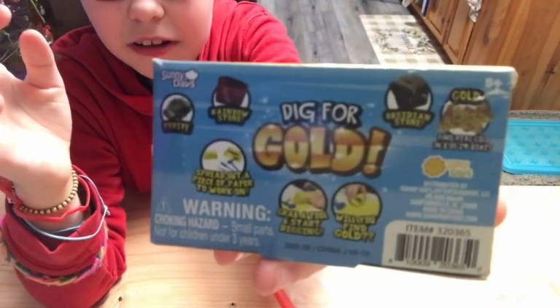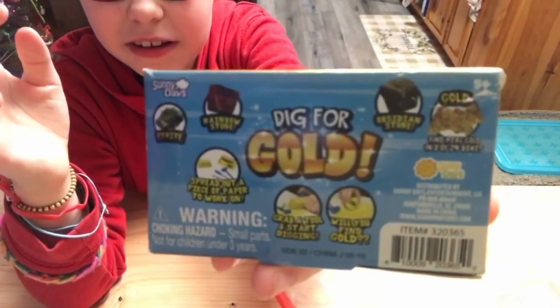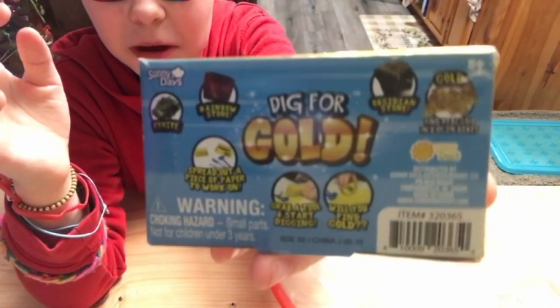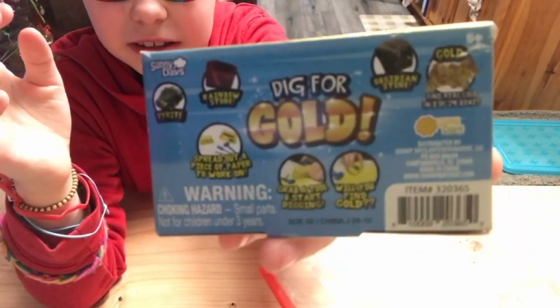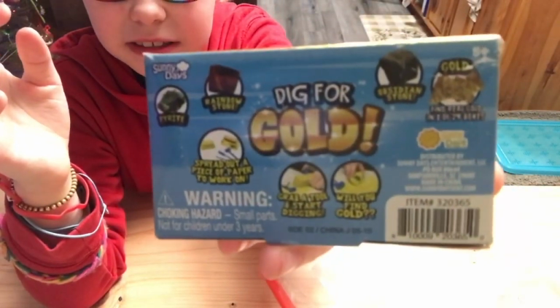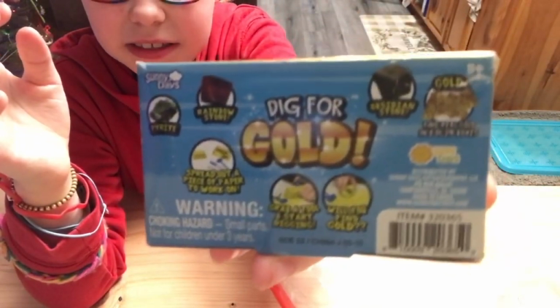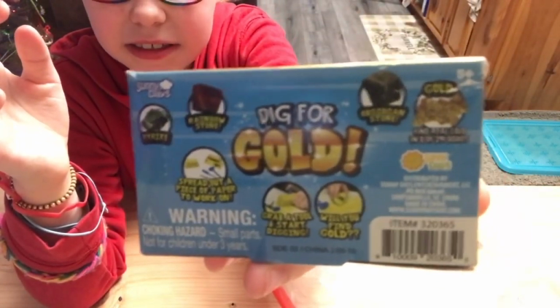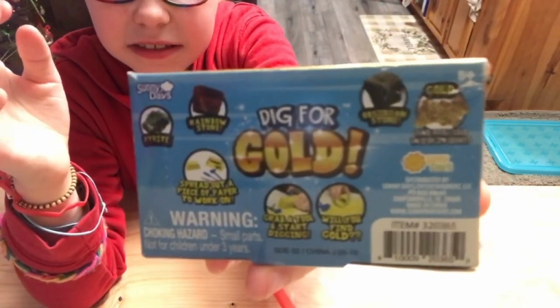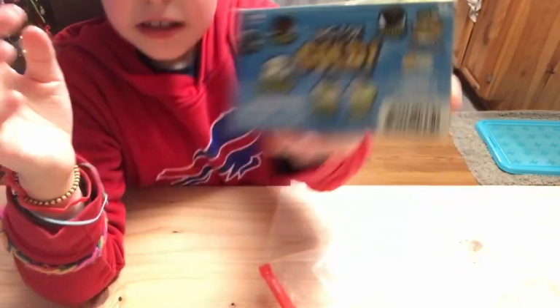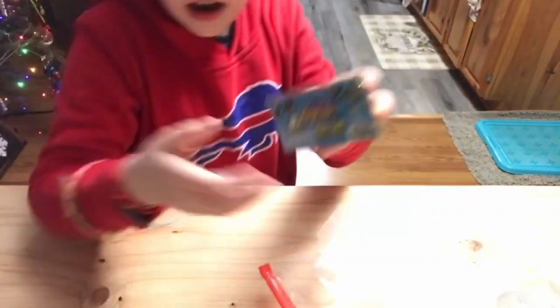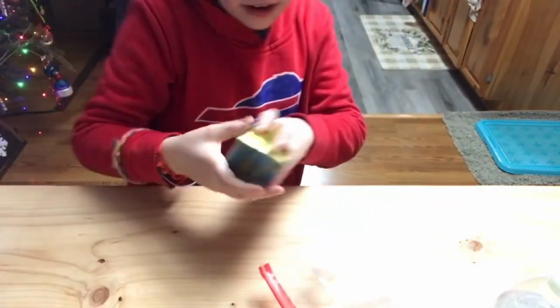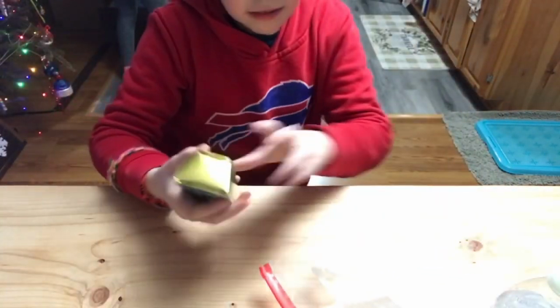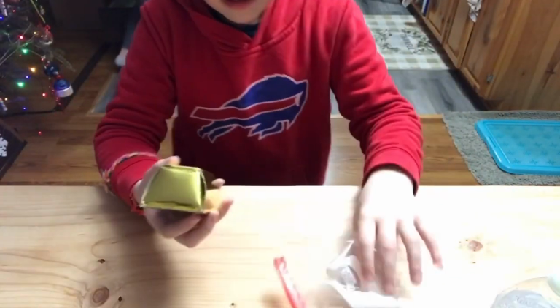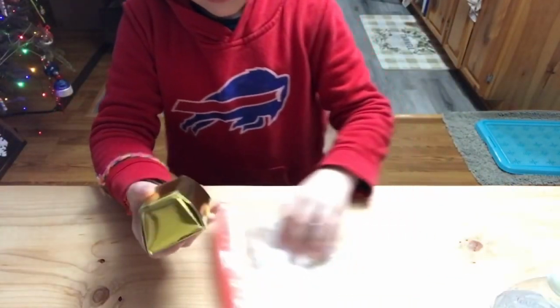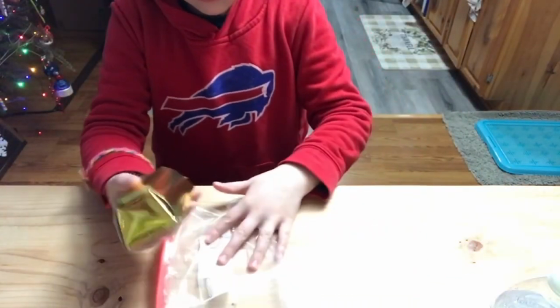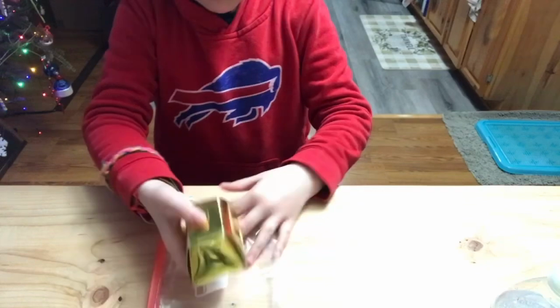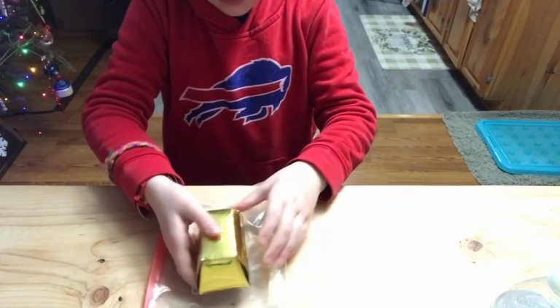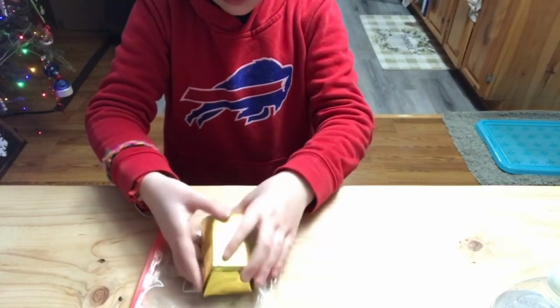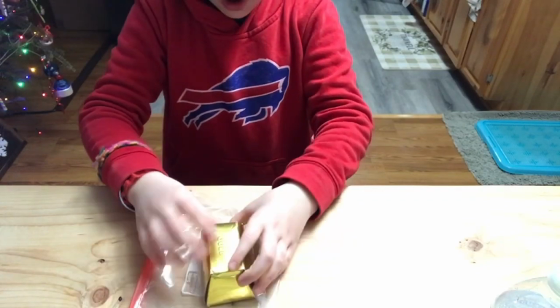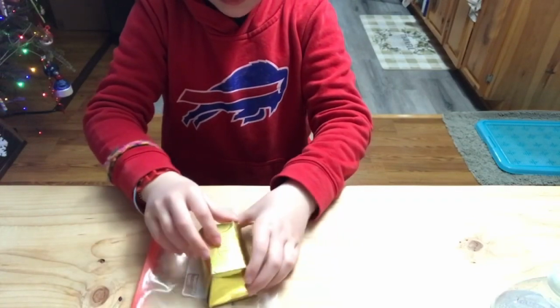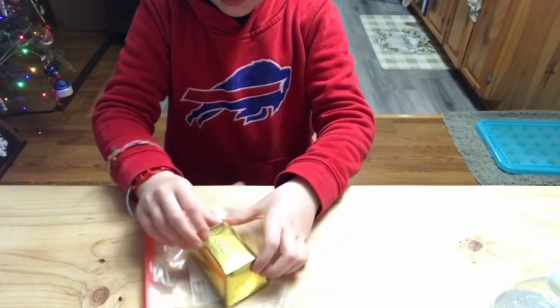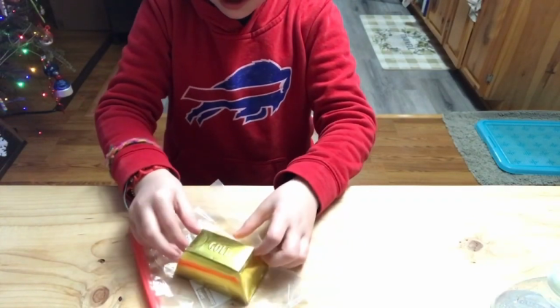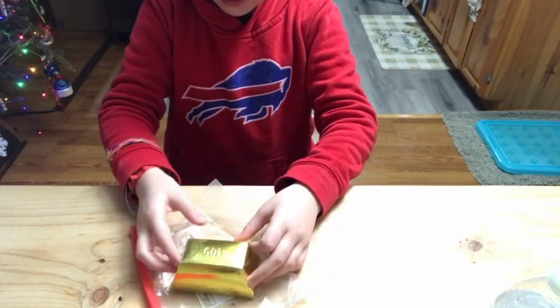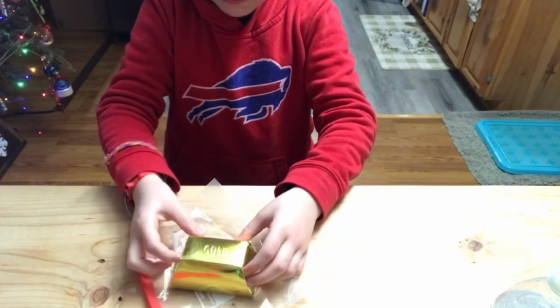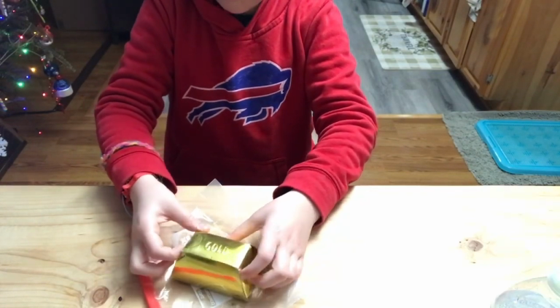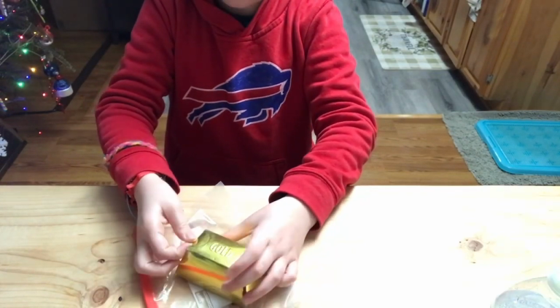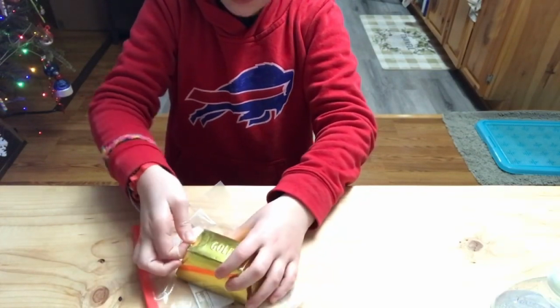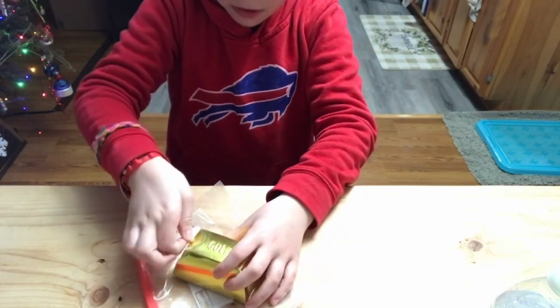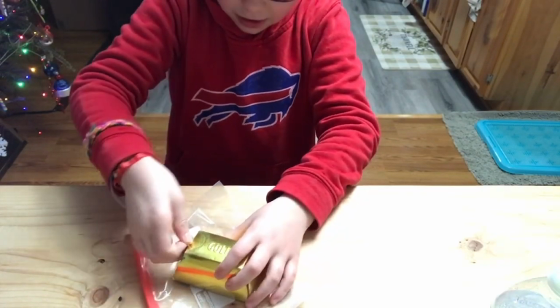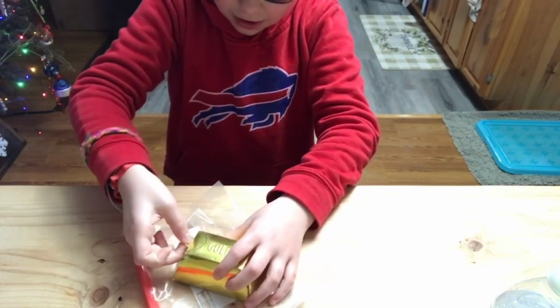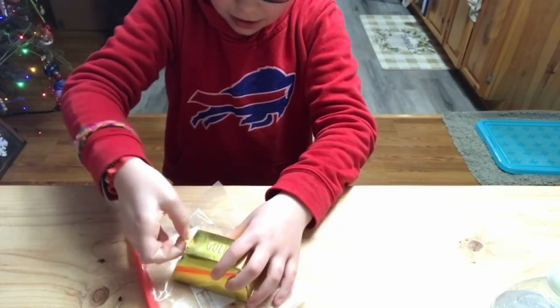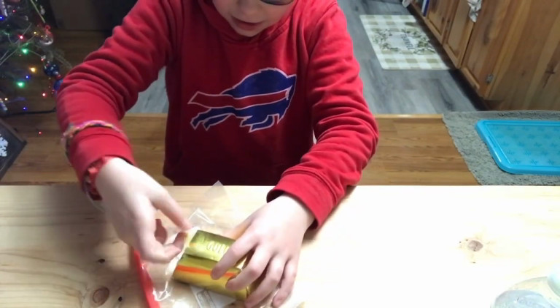Here, I'll show you the box. All right, let's open up the golden box. I'm so excited to see it.